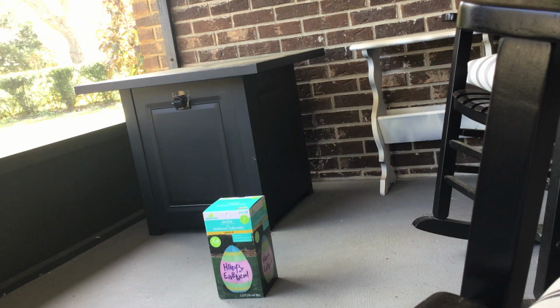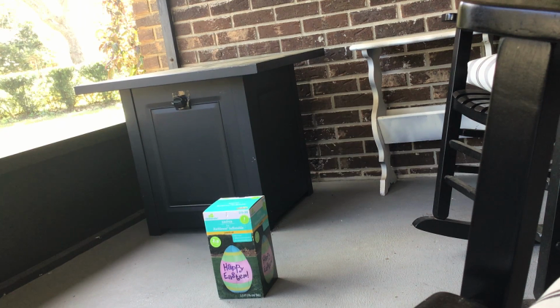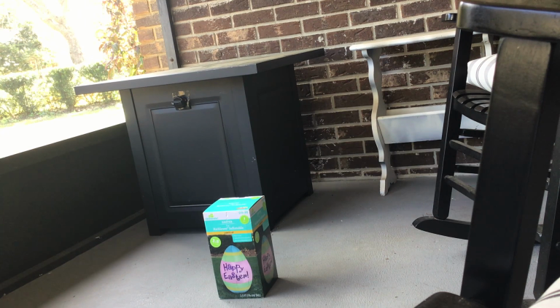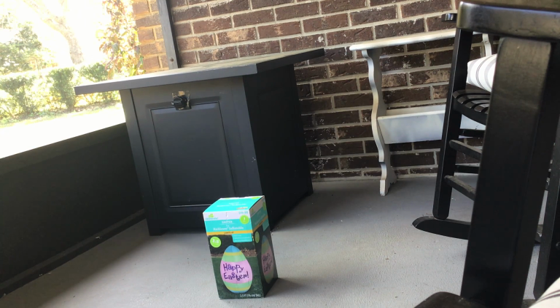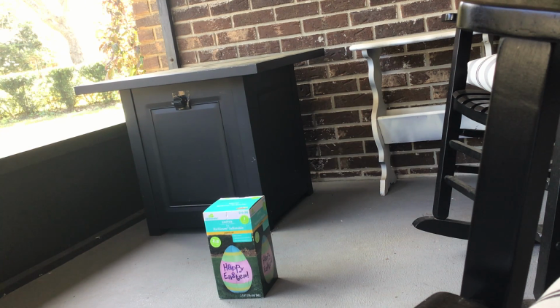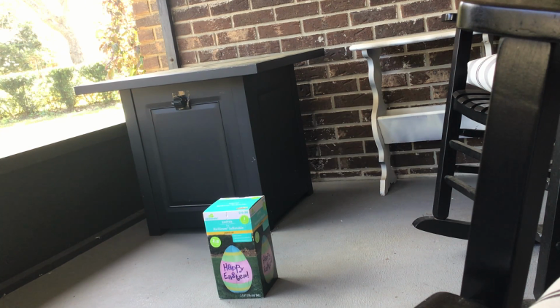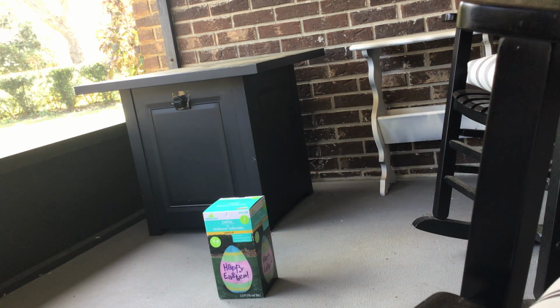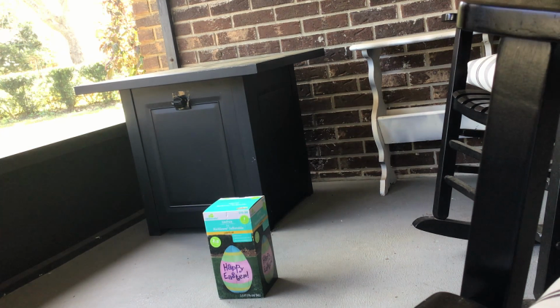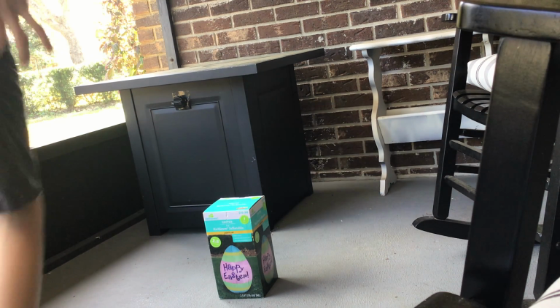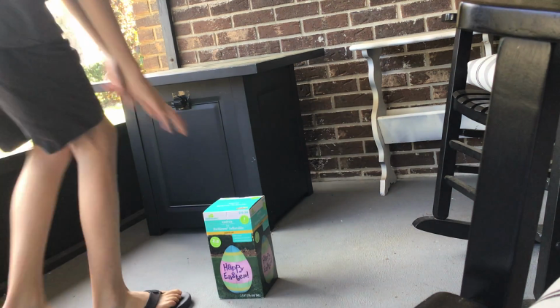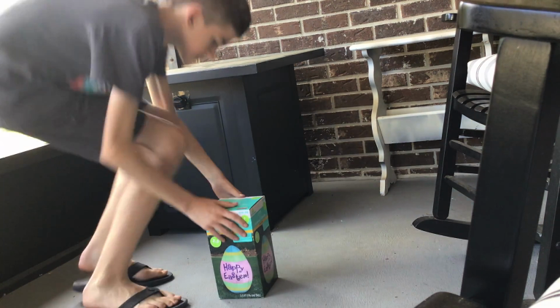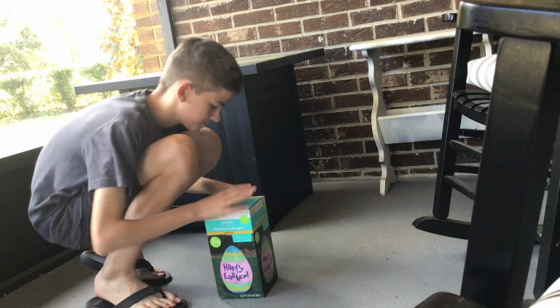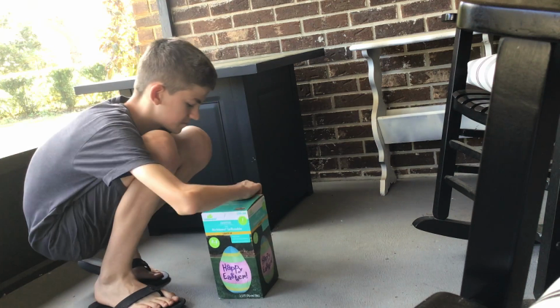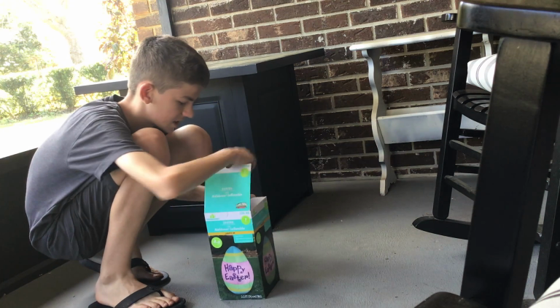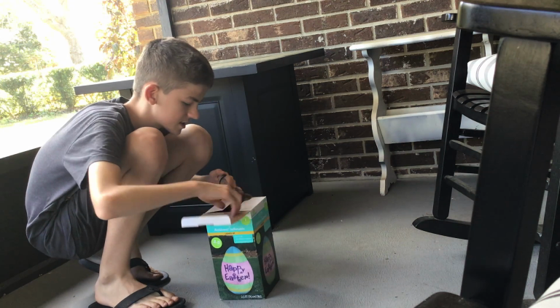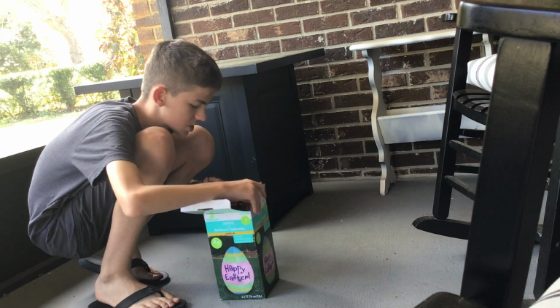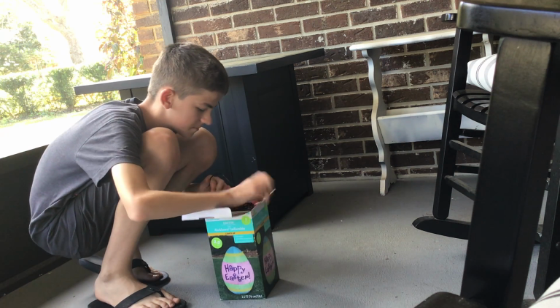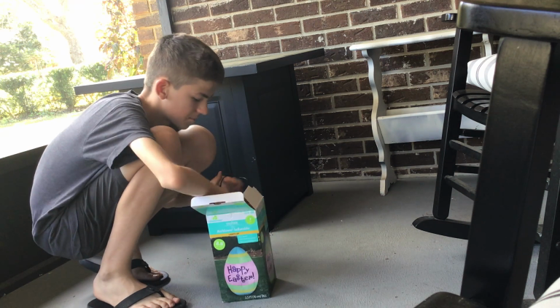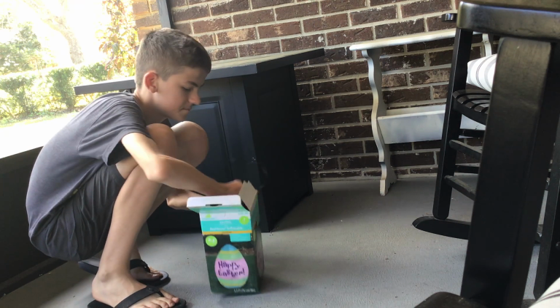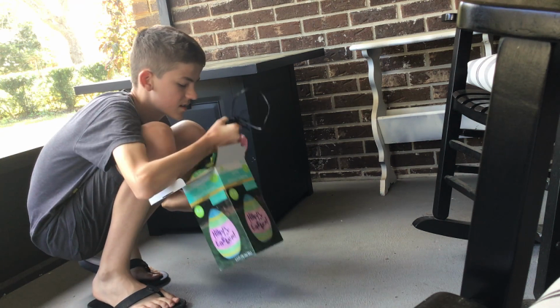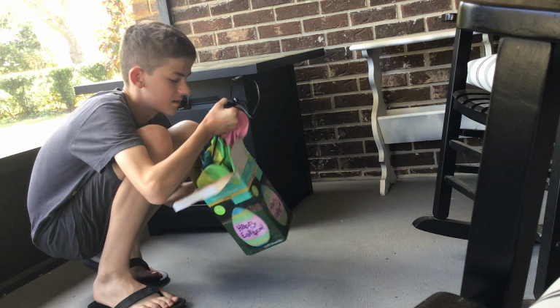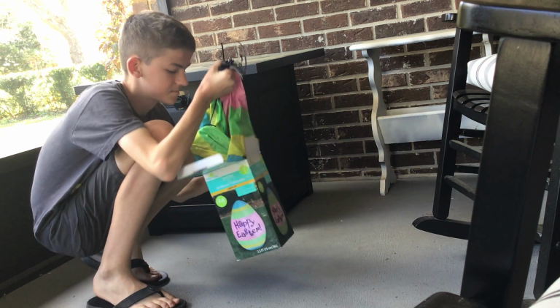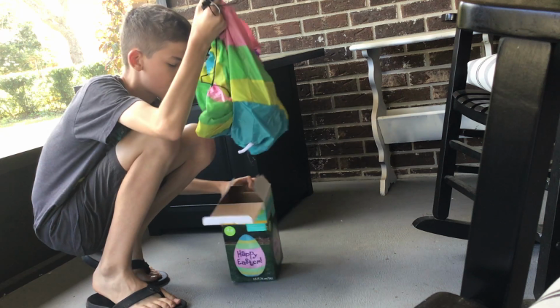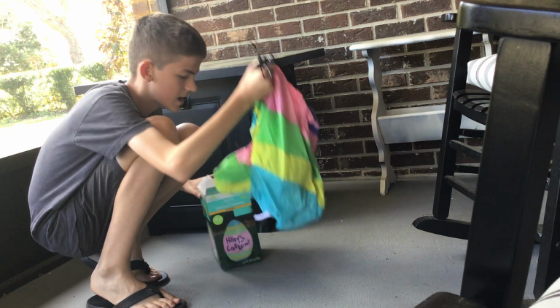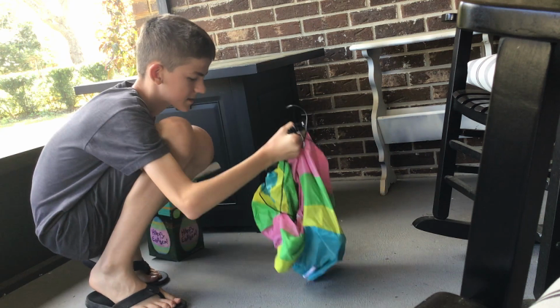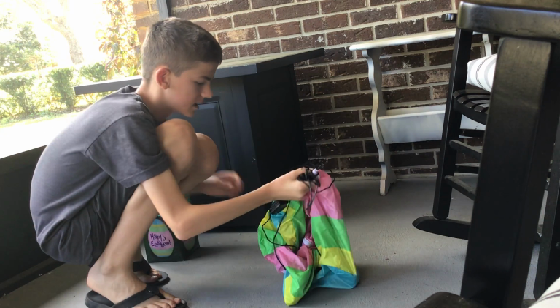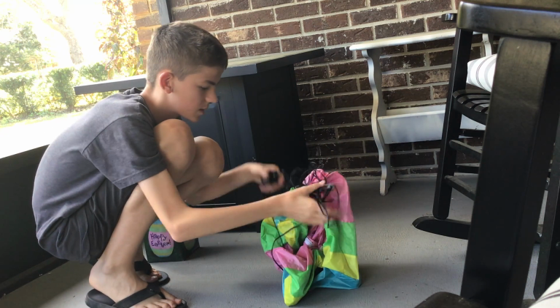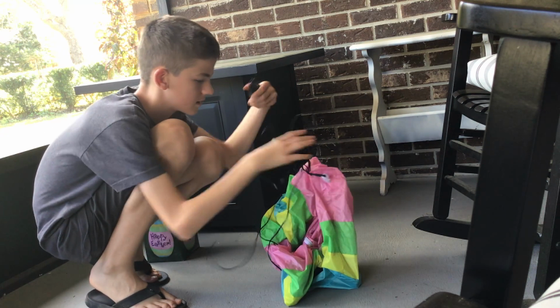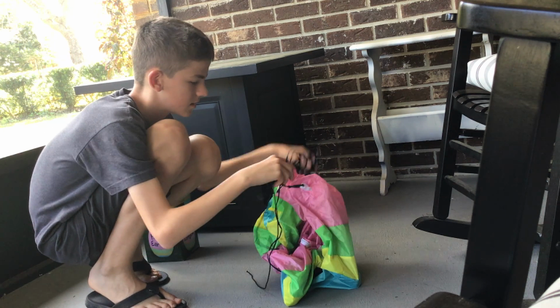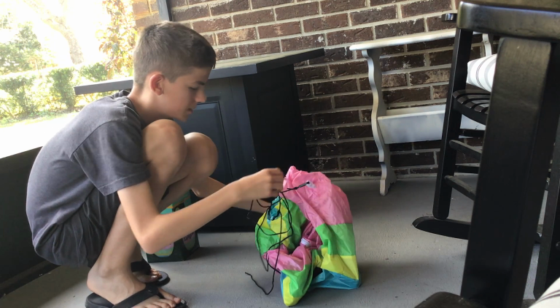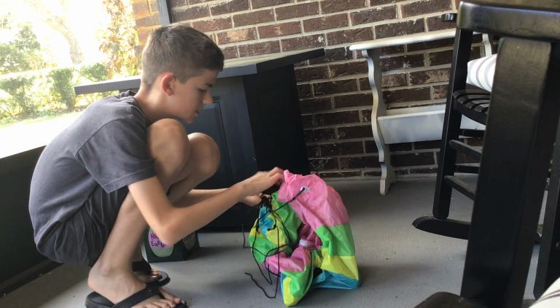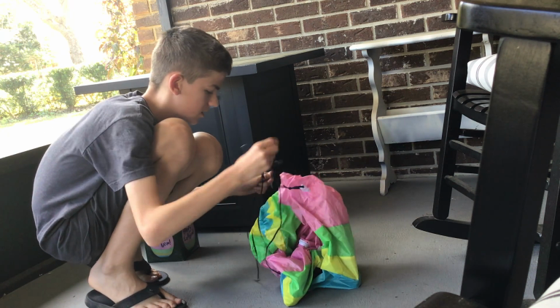Today we're doing a review on our two and a half foot tall Easter egg inflatable. Let's begin. Should I say Easter egg? It's not the same Easter egg, but who cares?